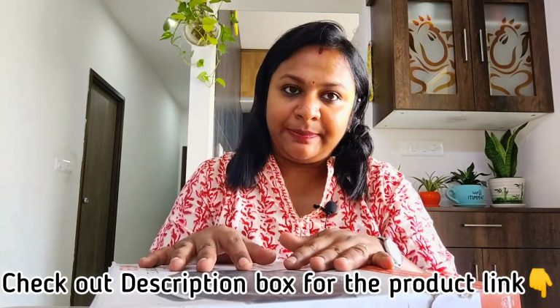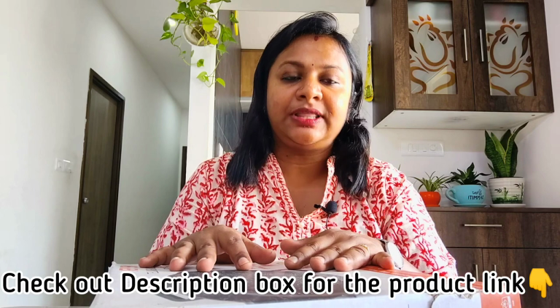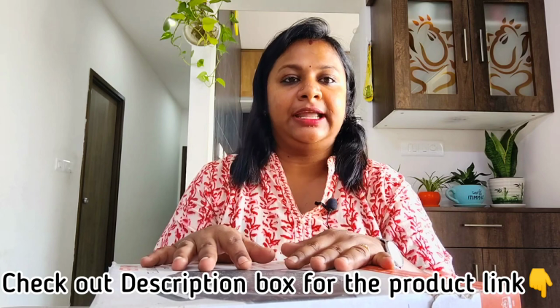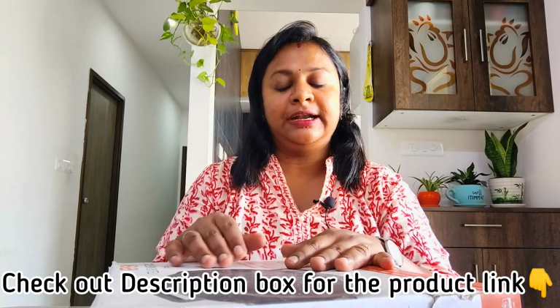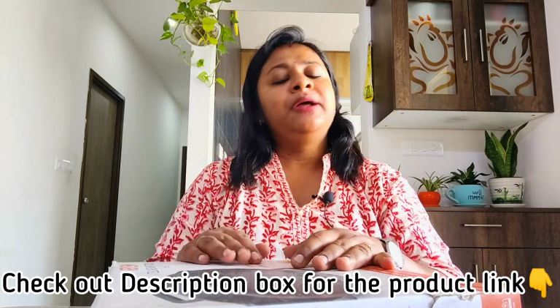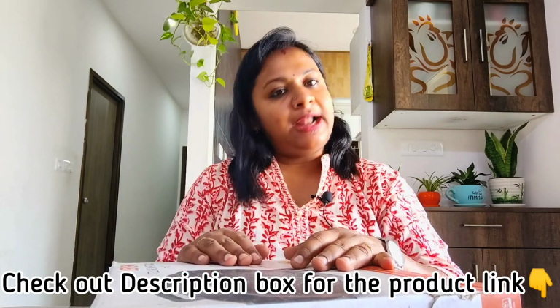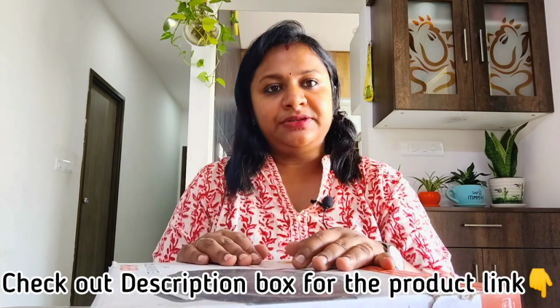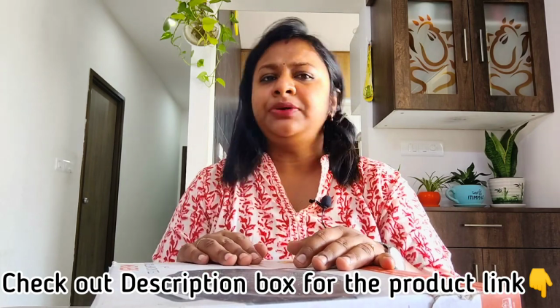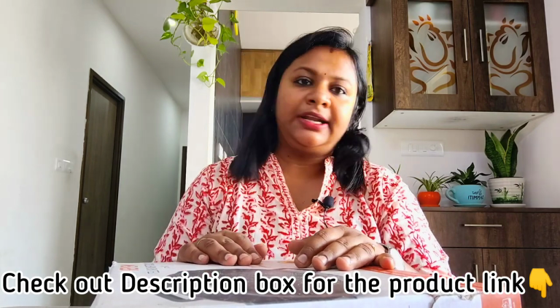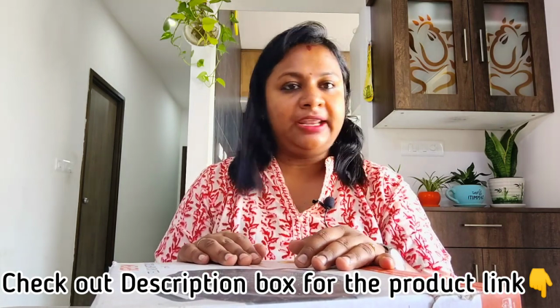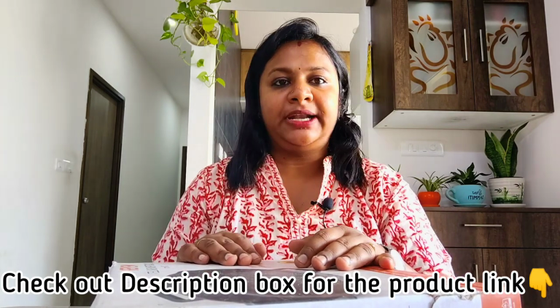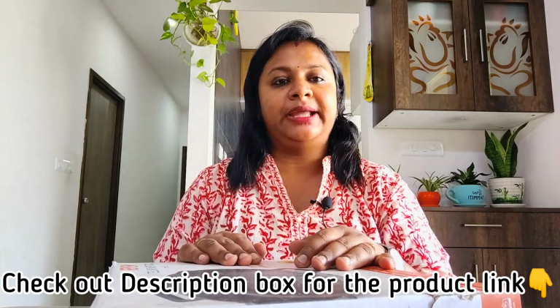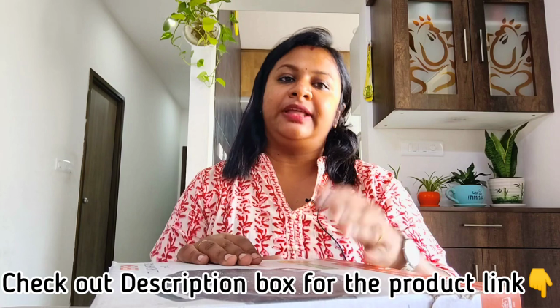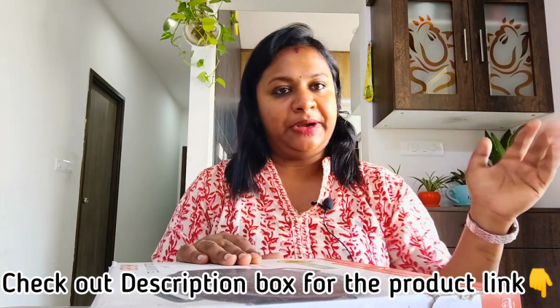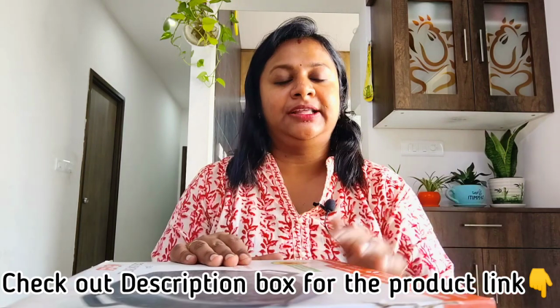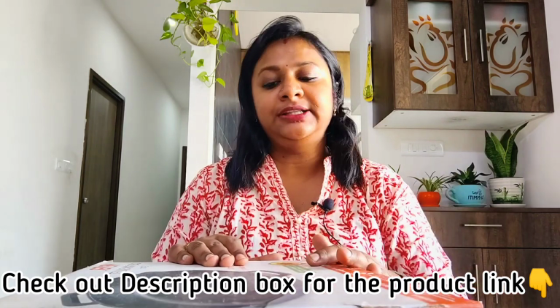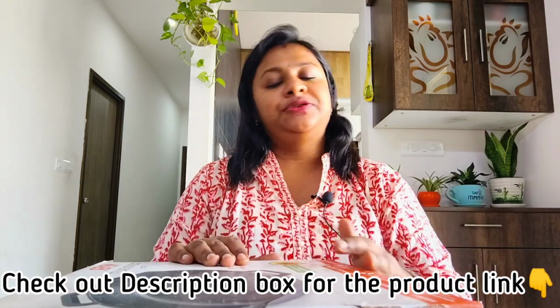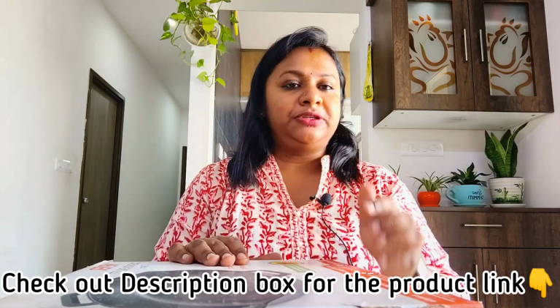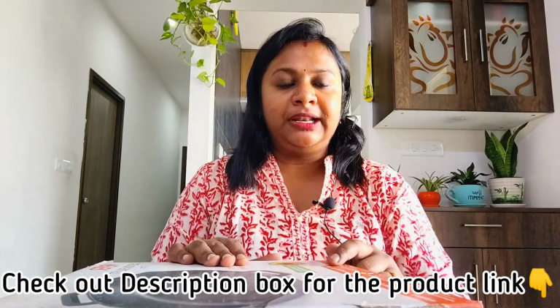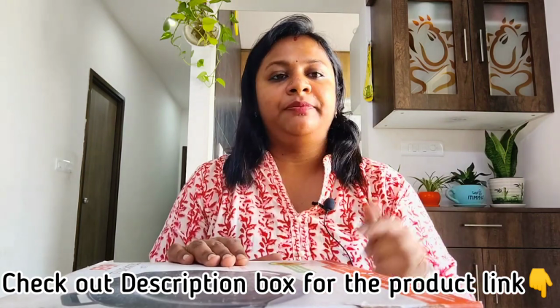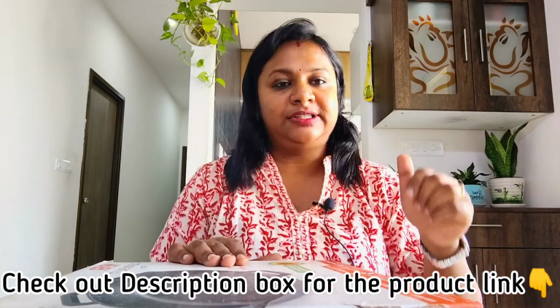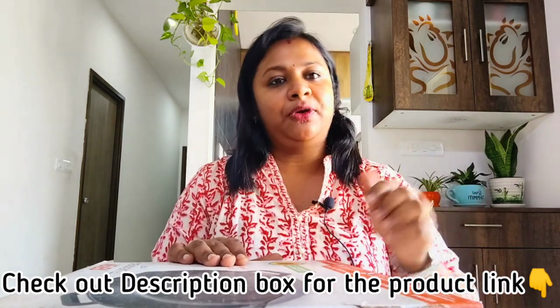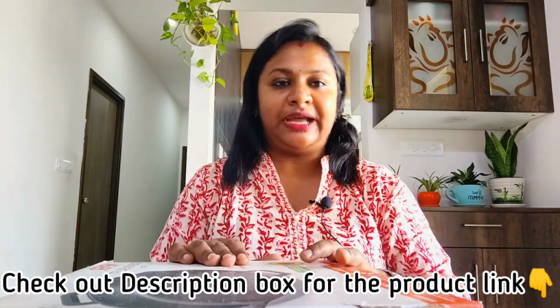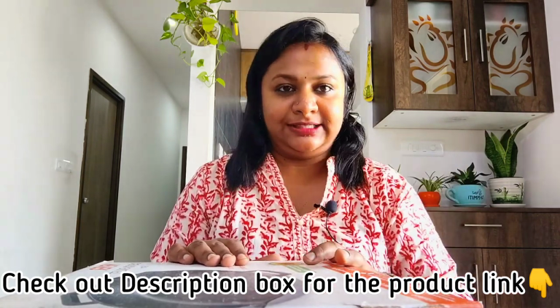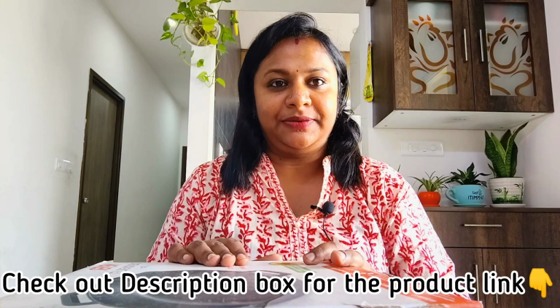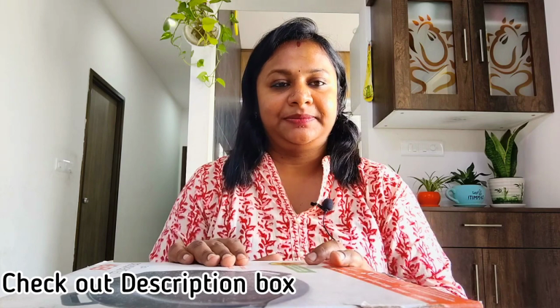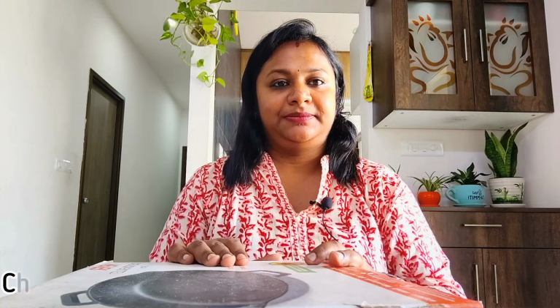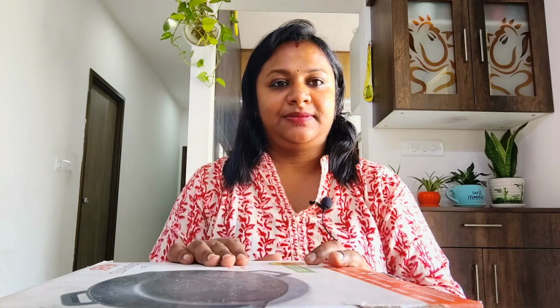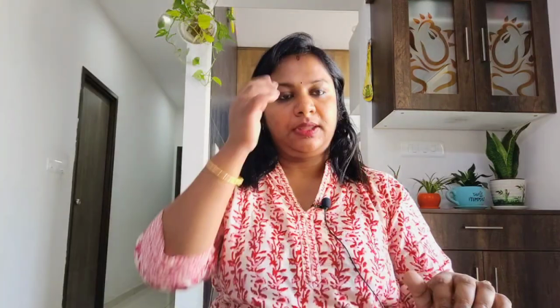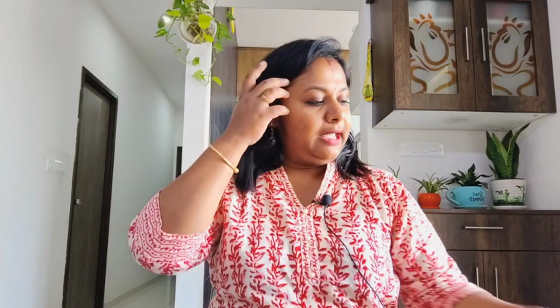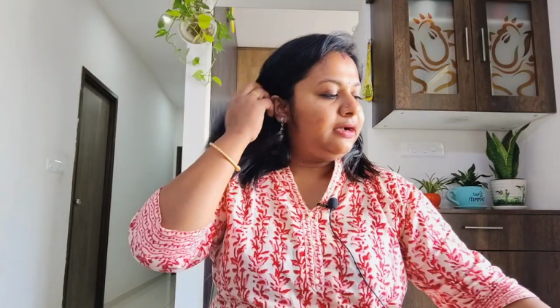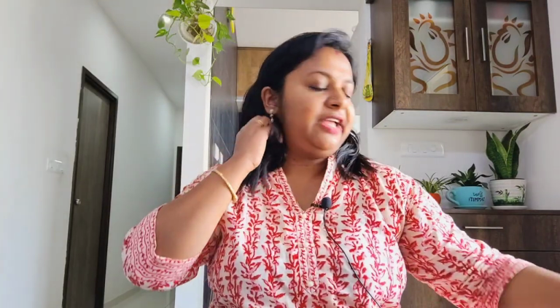You will also get it at very competitive prices compared to other outlets. We'll drop the link below in the description box so you can check it out.